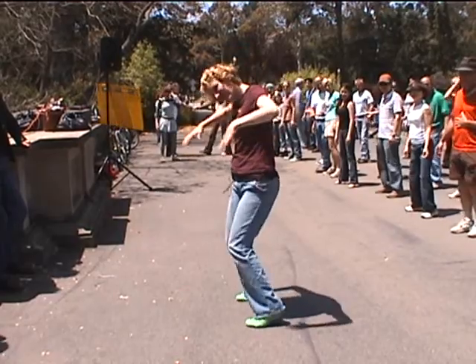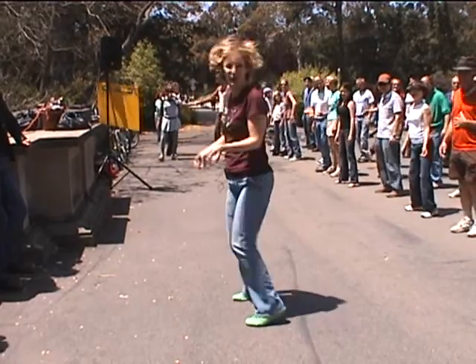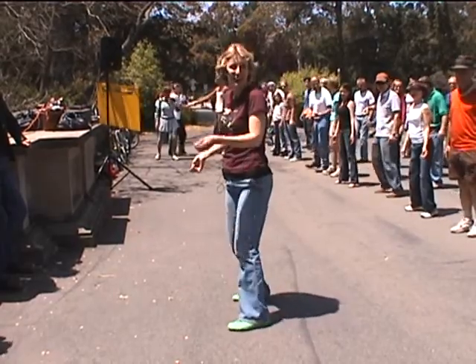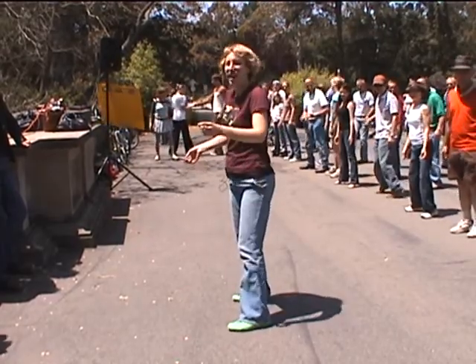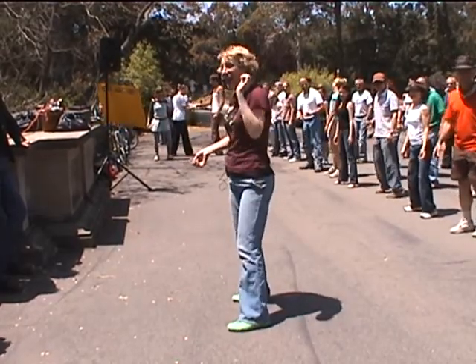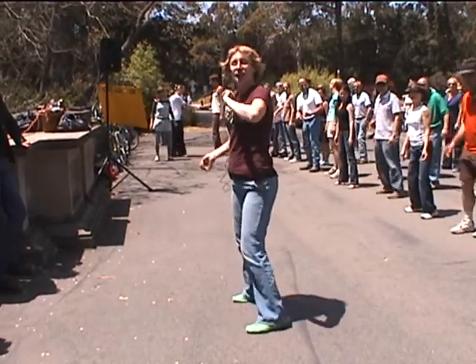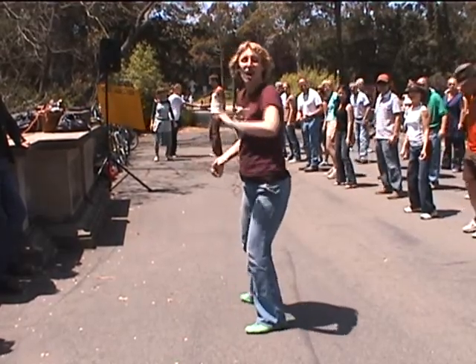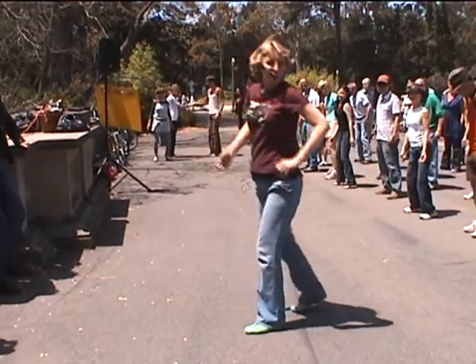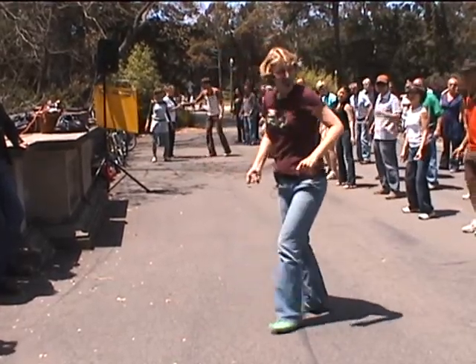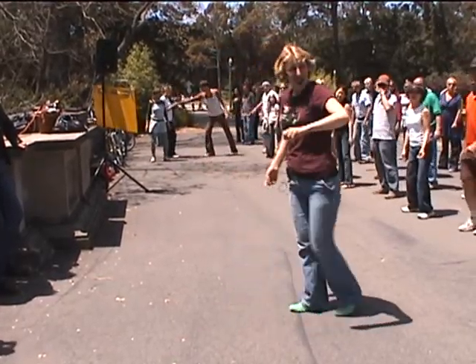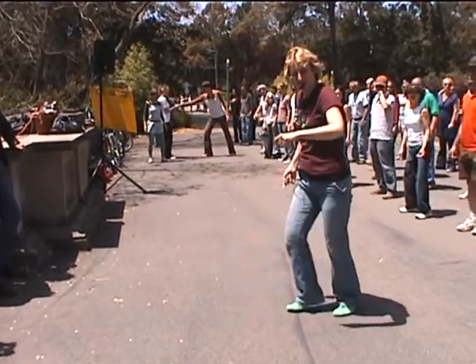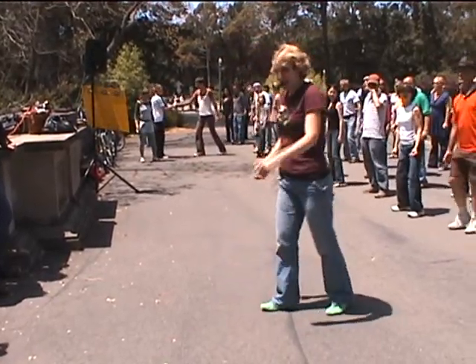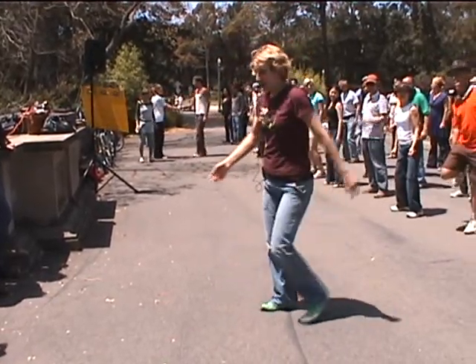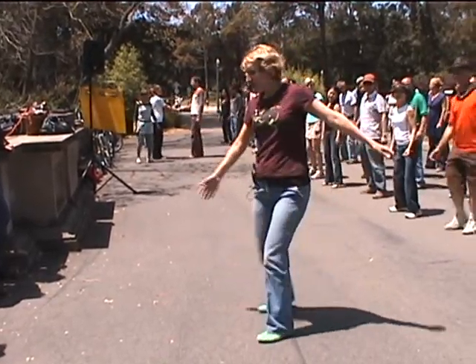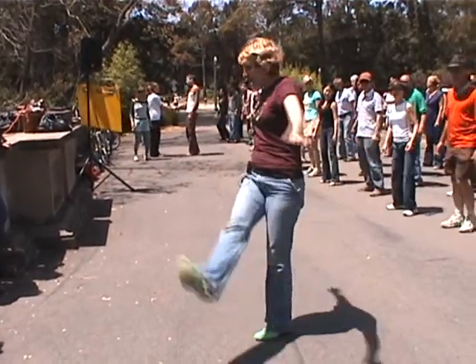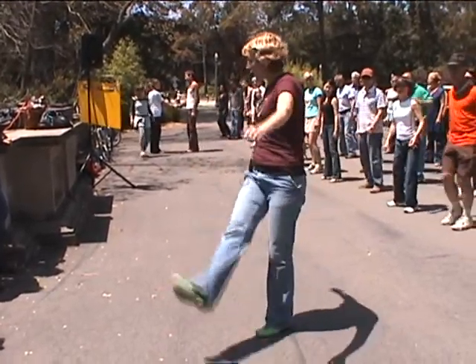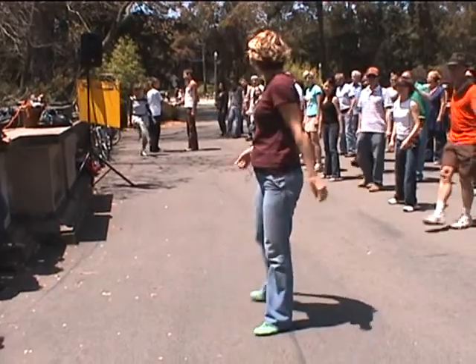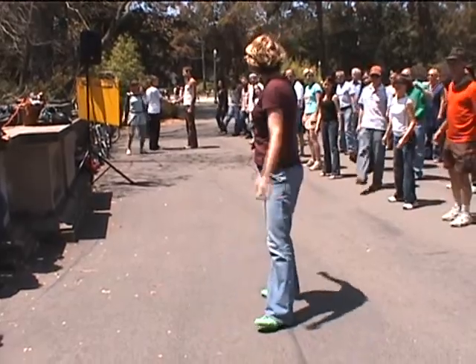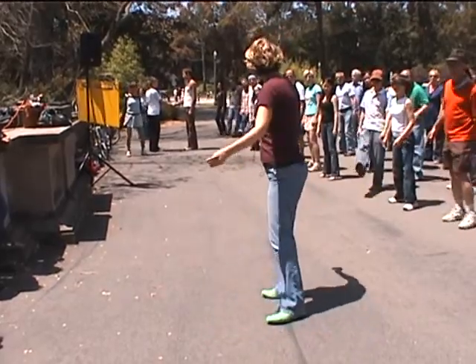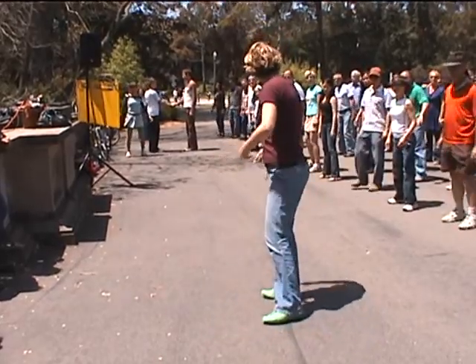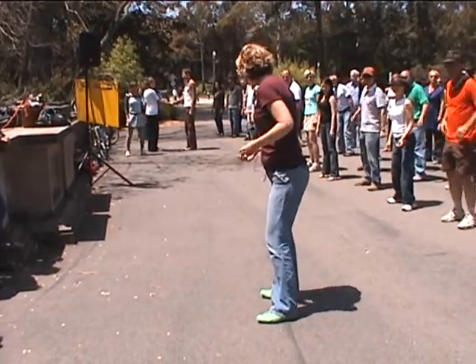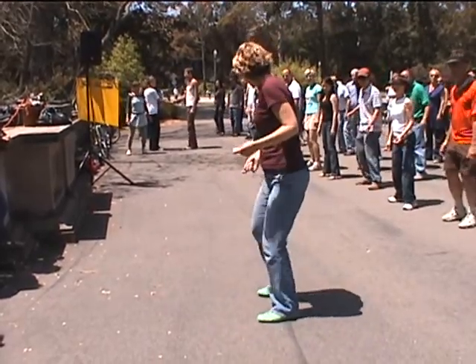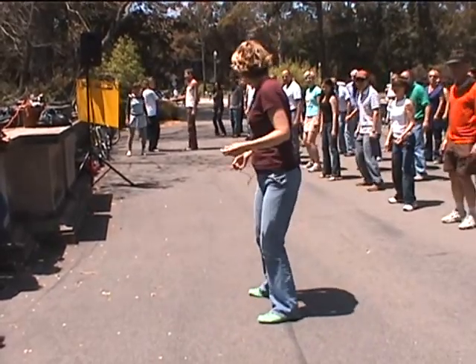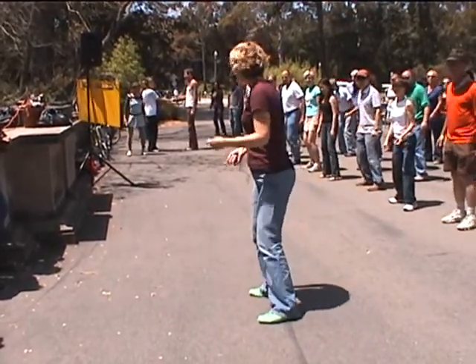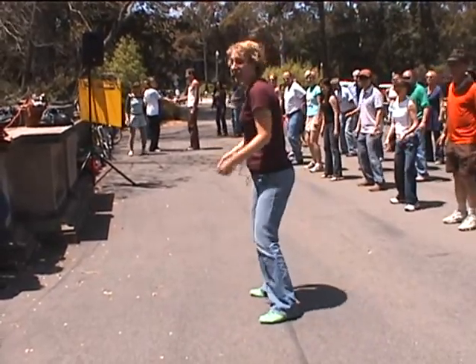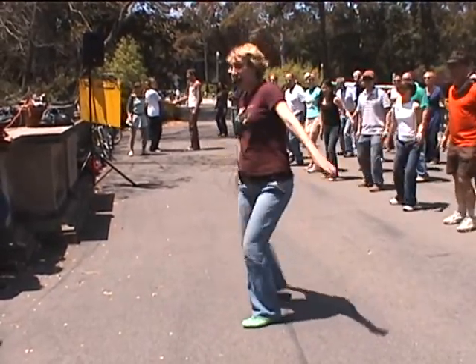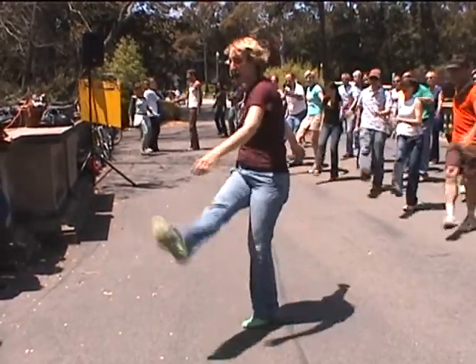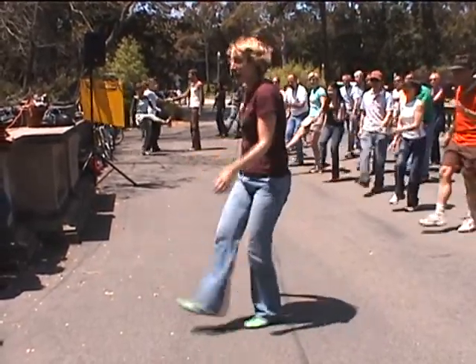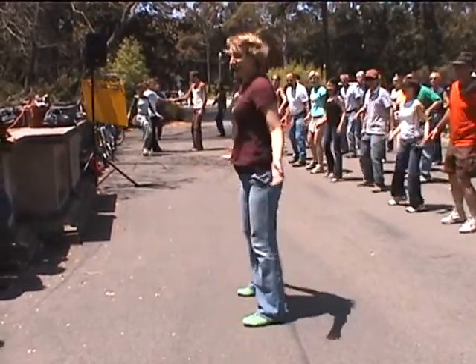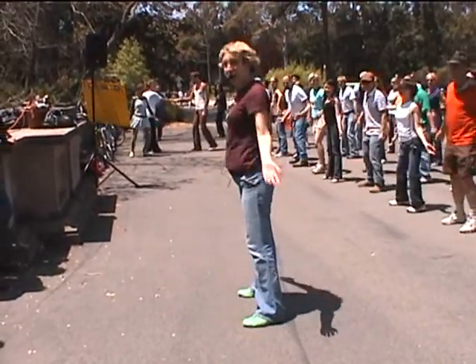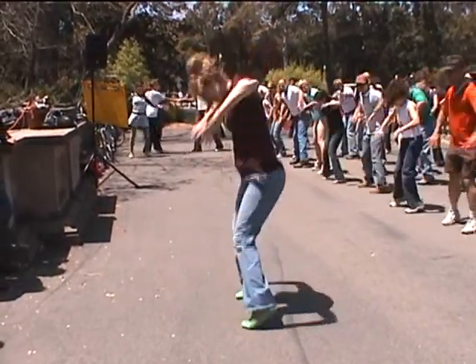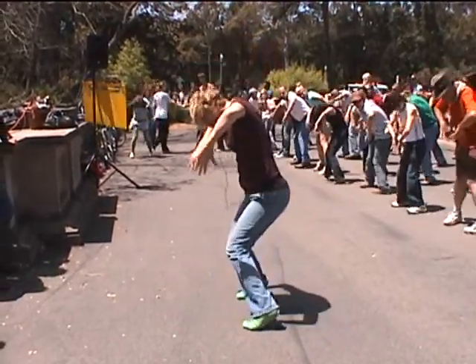They're all going at once. So let's try it with the music. We start here. Count one. Five, six, five, six, seven, eight. Up and down and close.